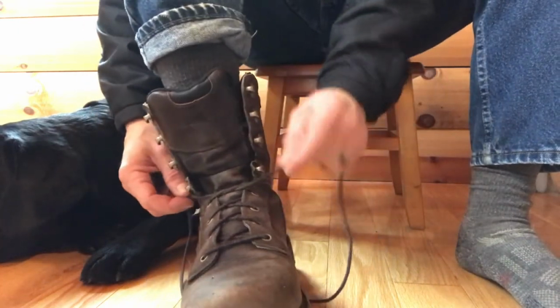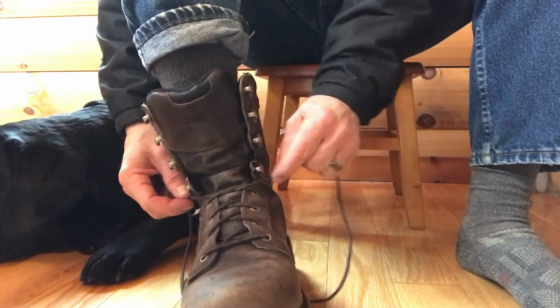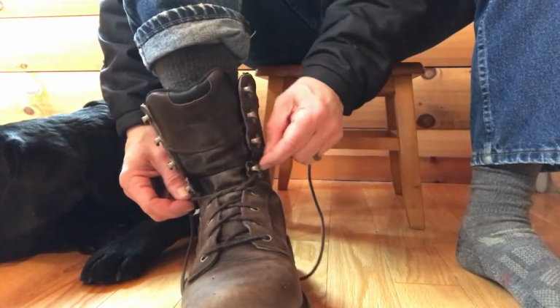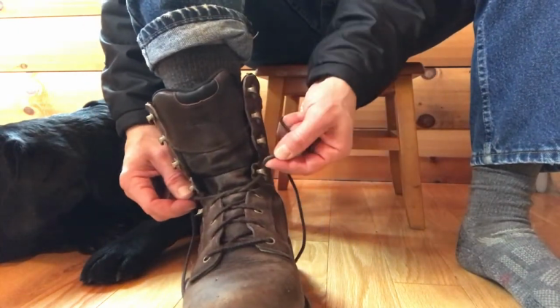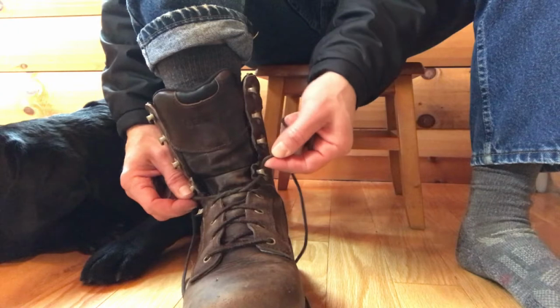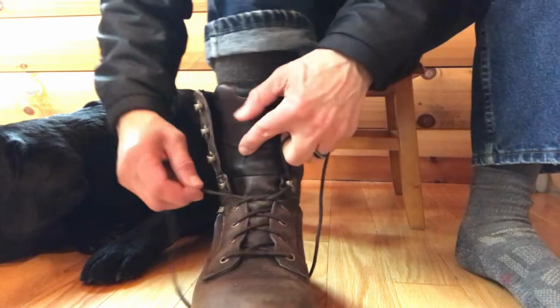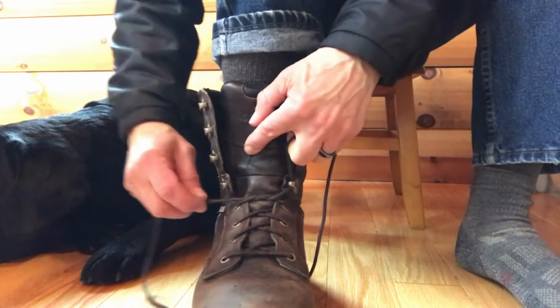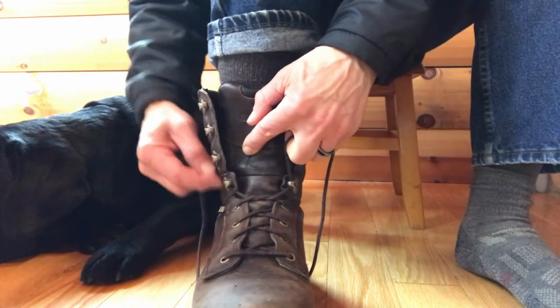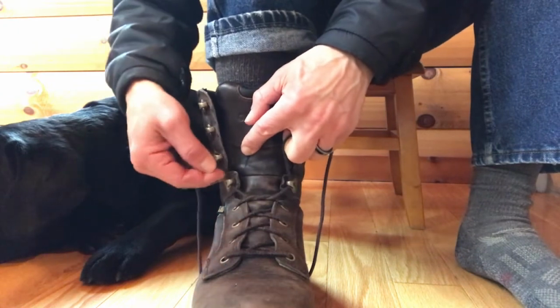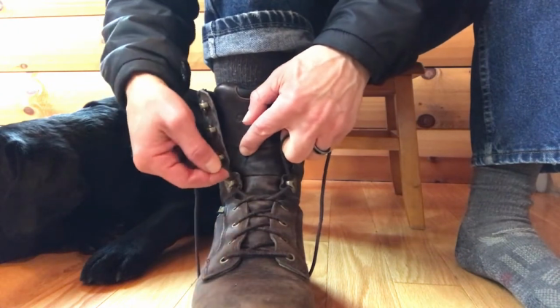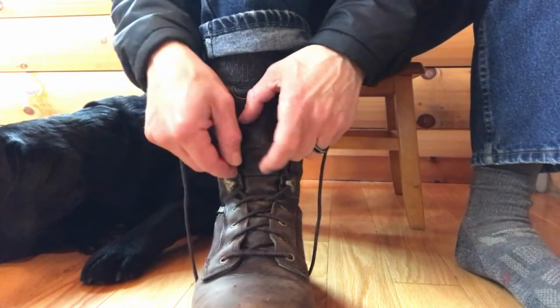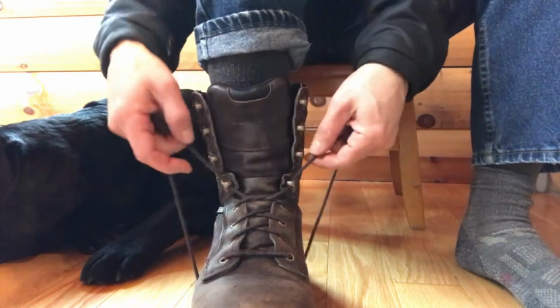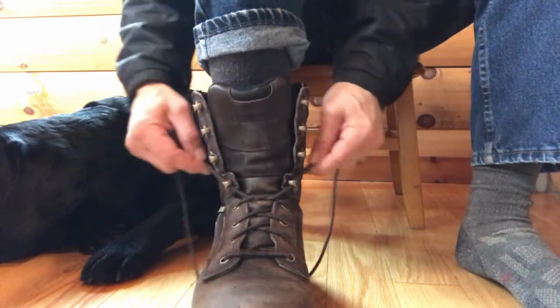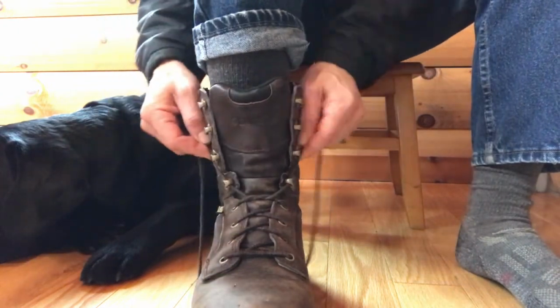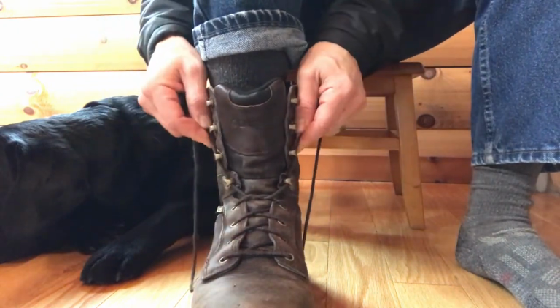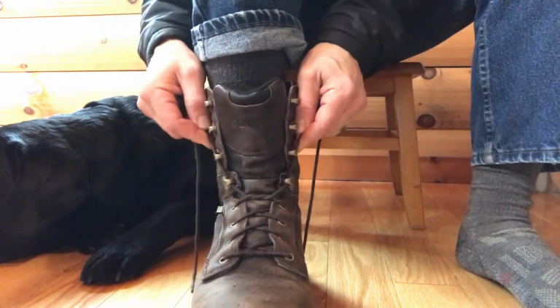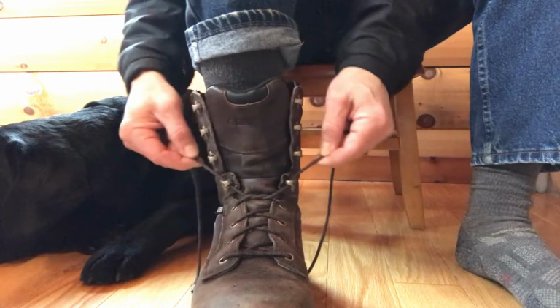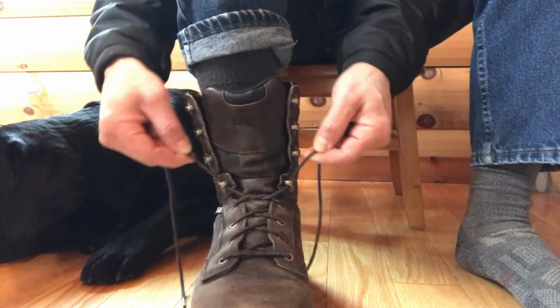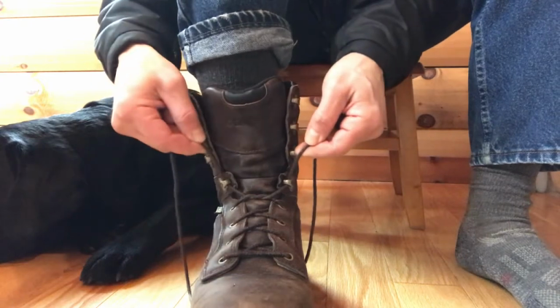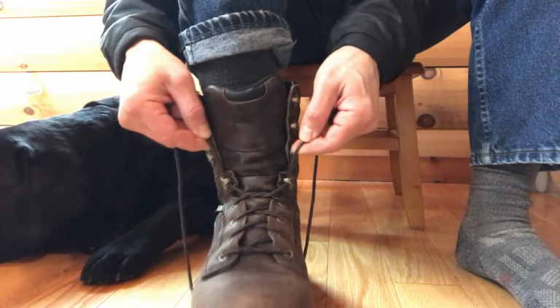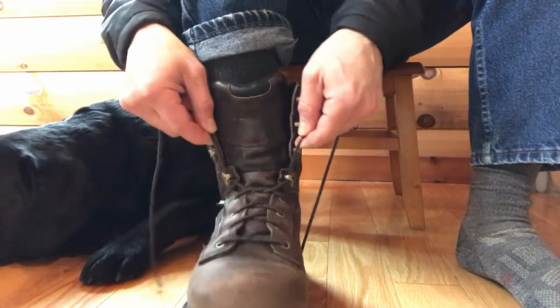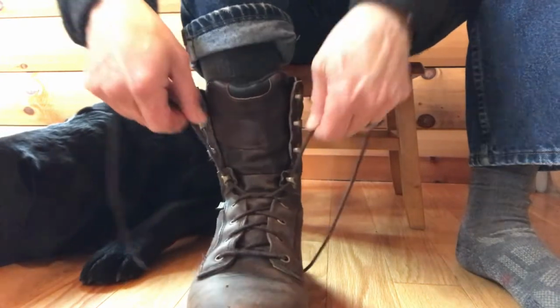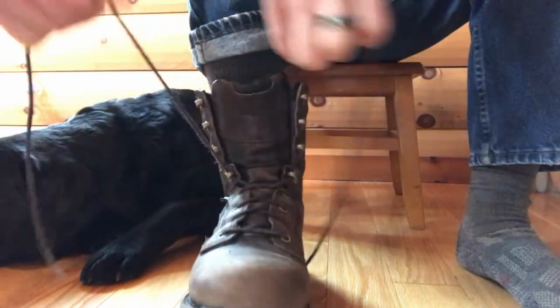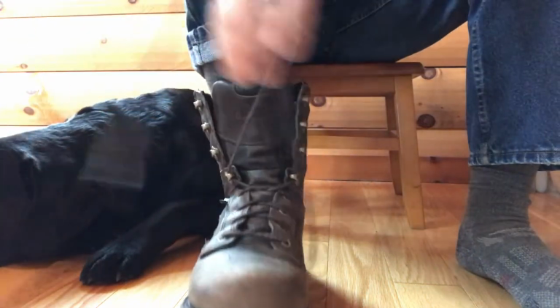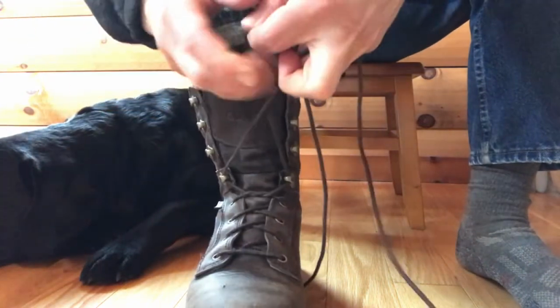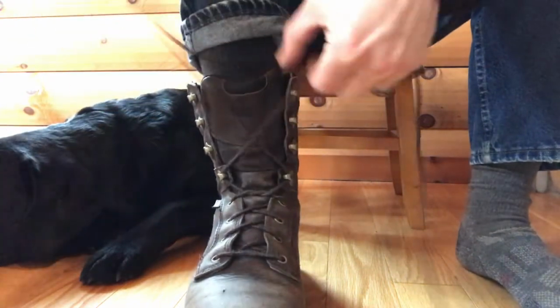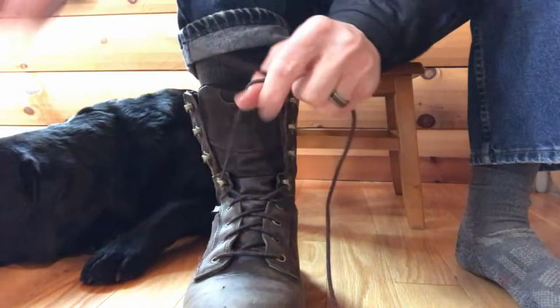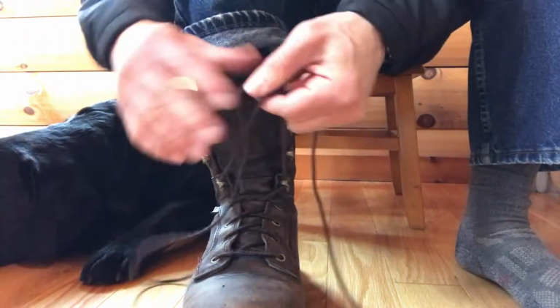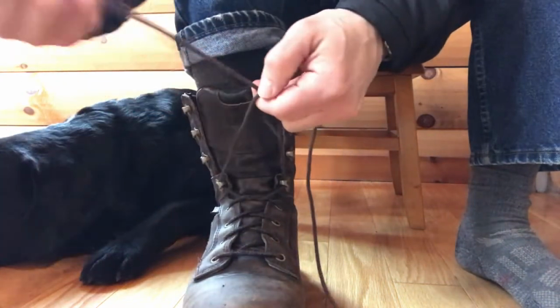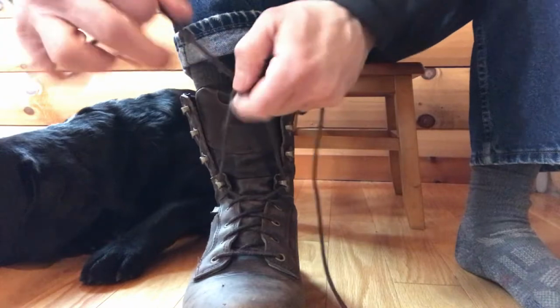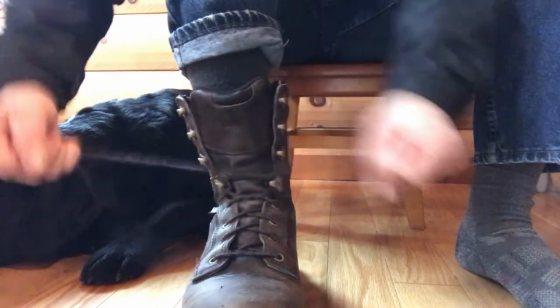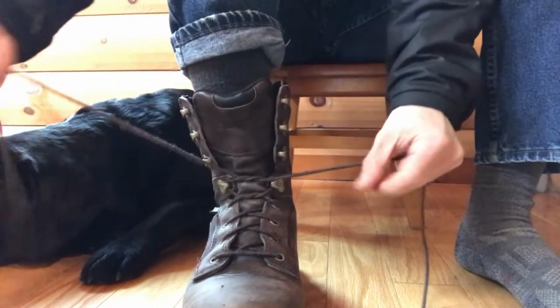The left lace through the left hook, the right lace through the right hook. I'm not grabbing several hooks at one time — only one hook — and then I'm going to make another tie. No loop, just a tie.